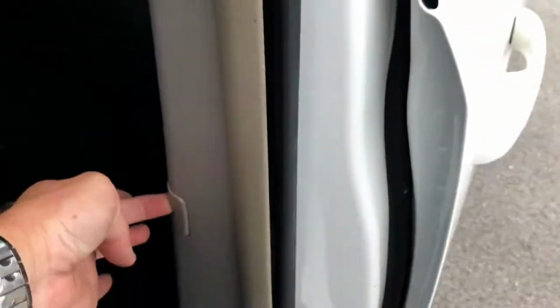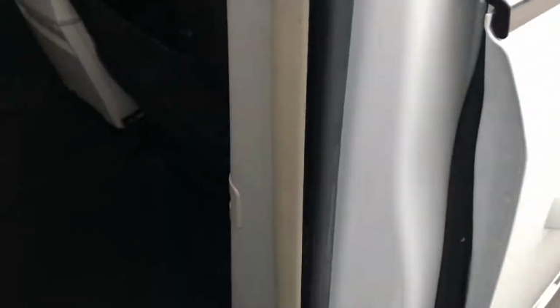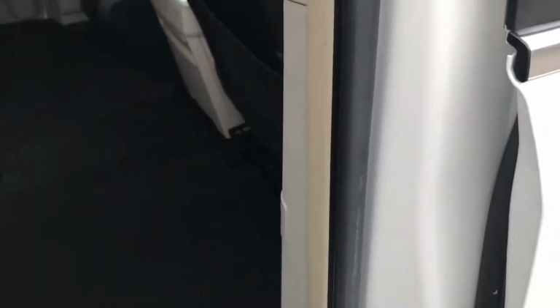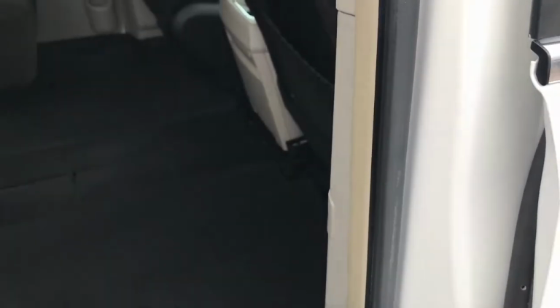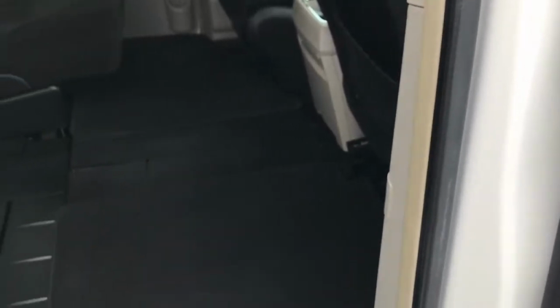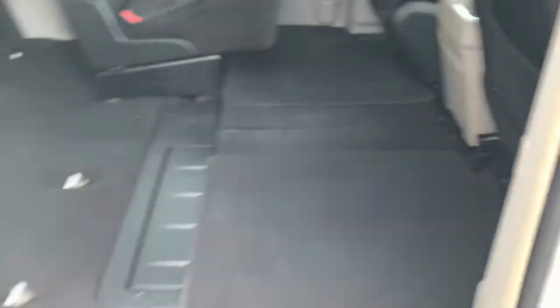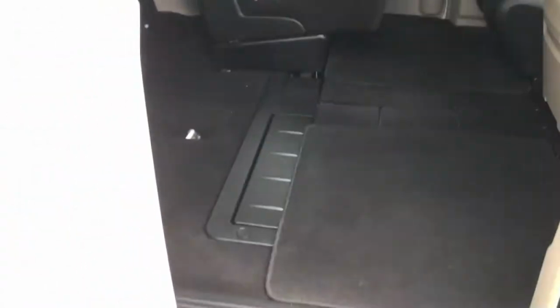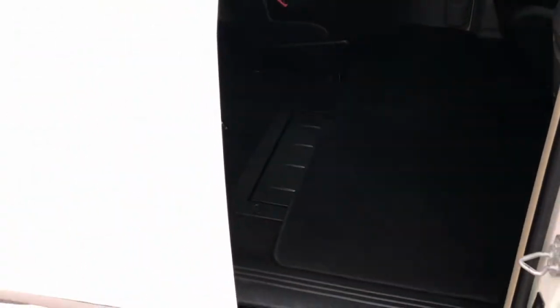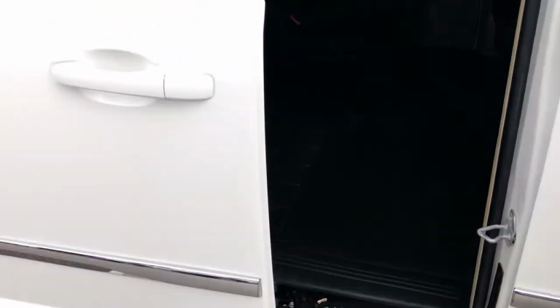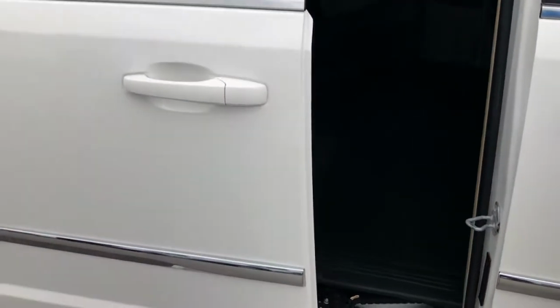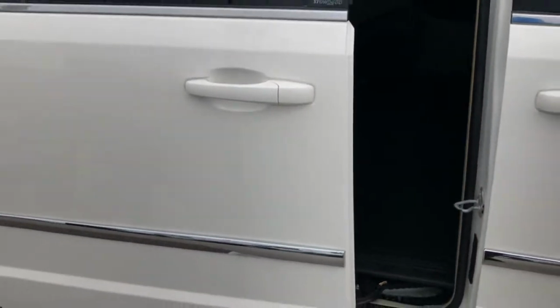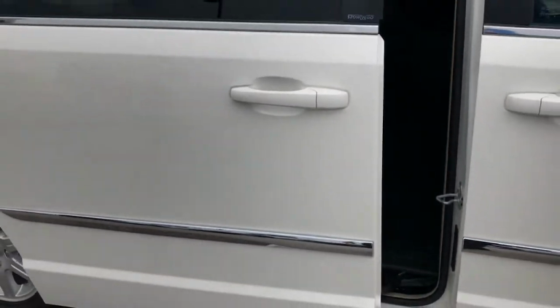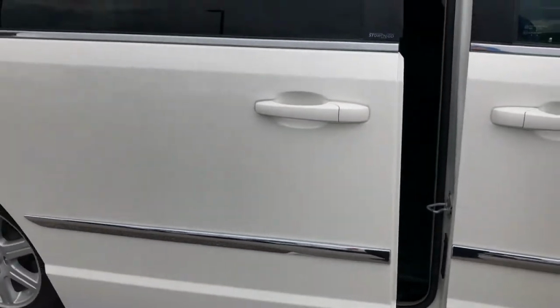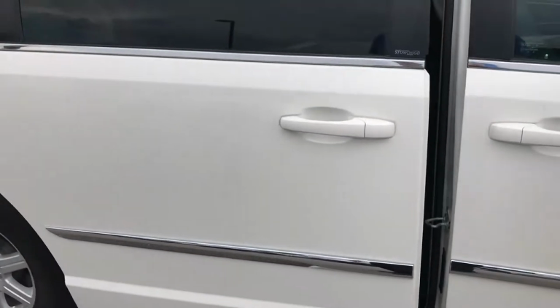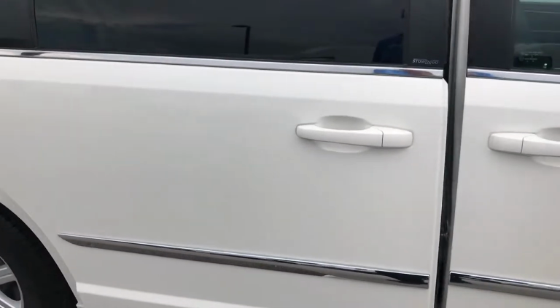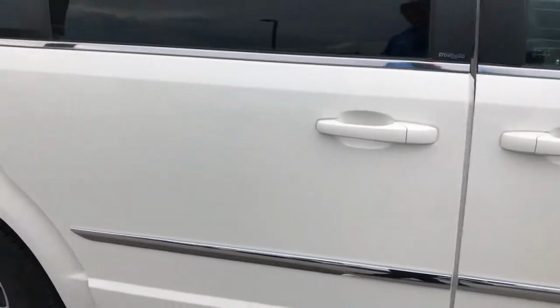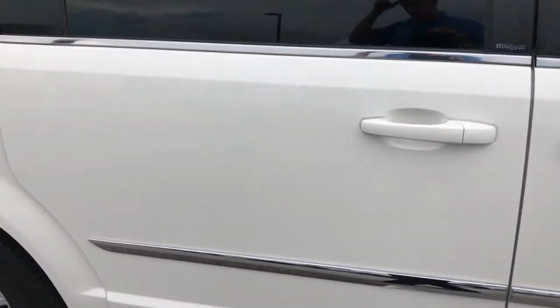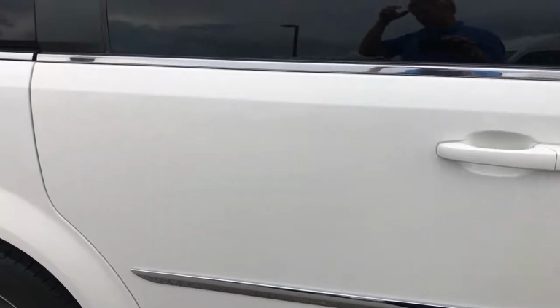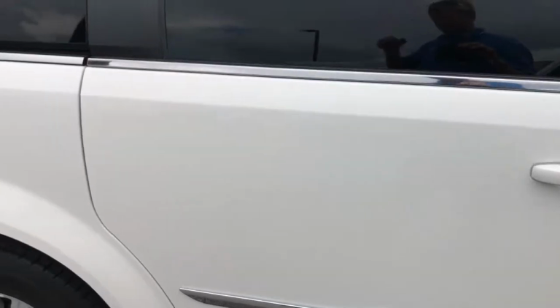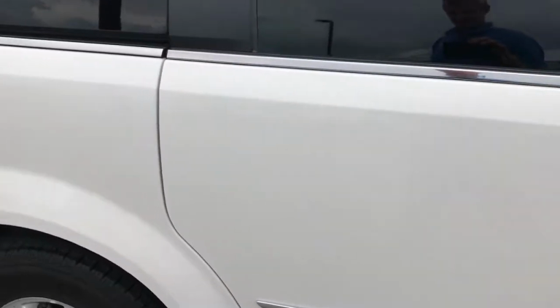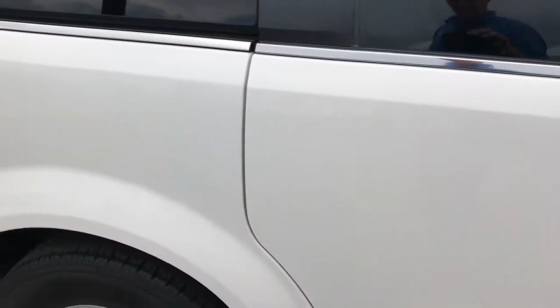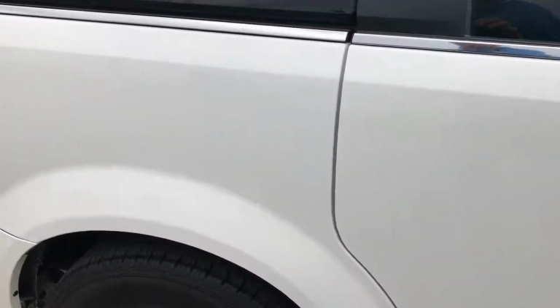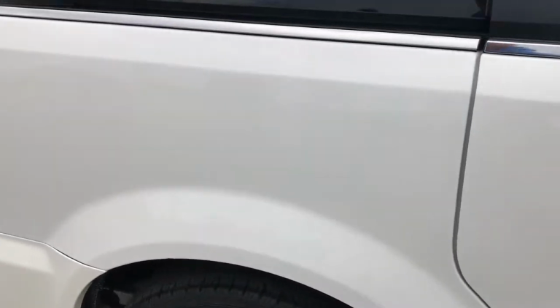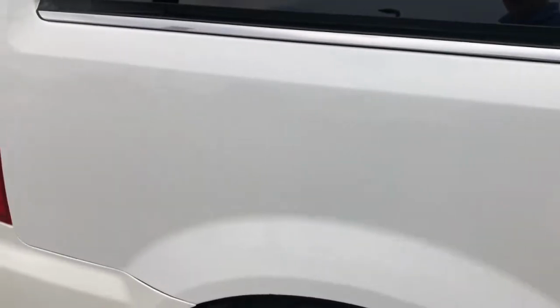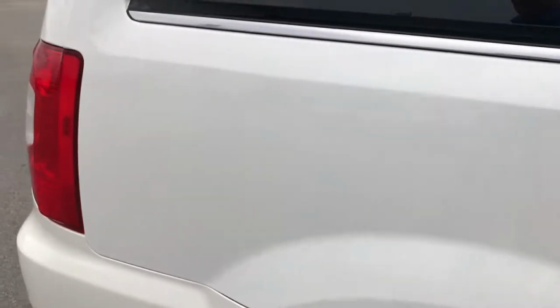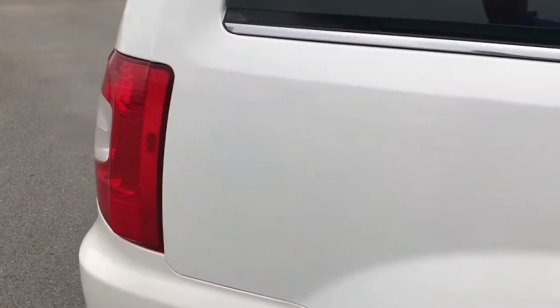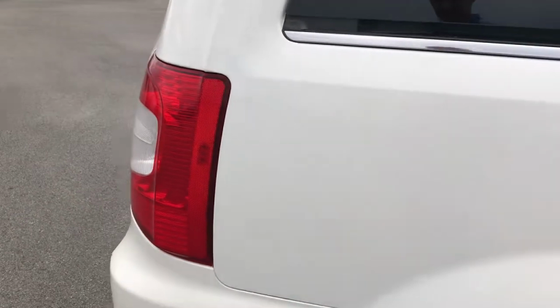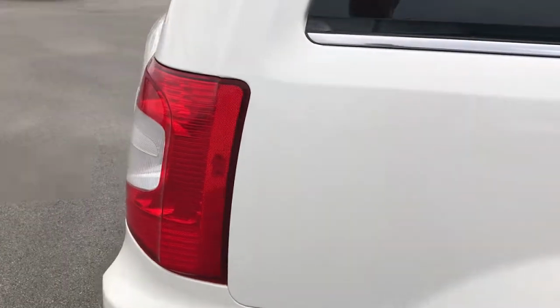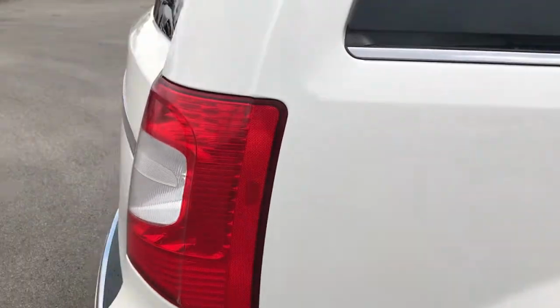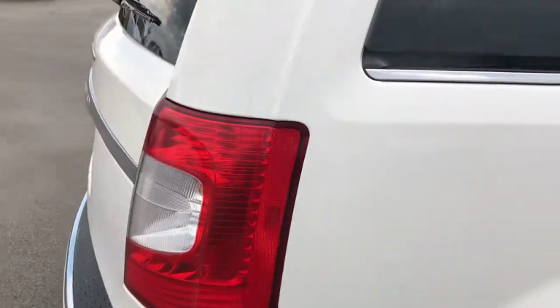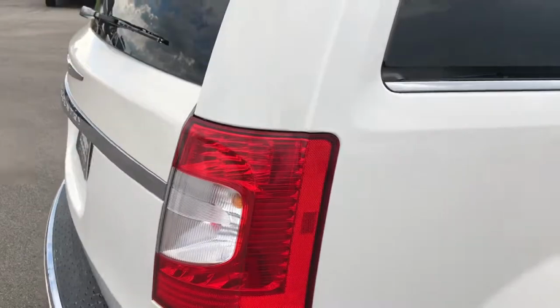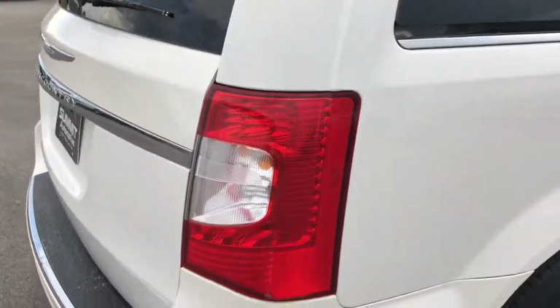Press that button and it closes that door — see the door shuts nice and smooth. And down this side of the rest of the van, very, very clean.